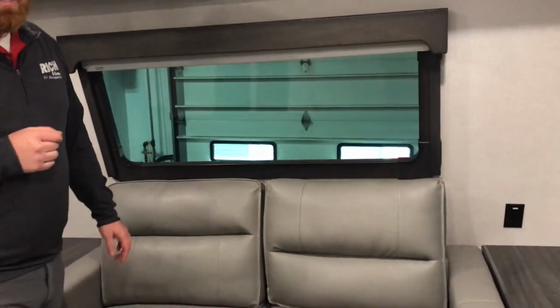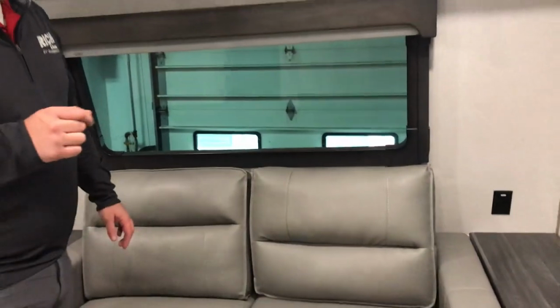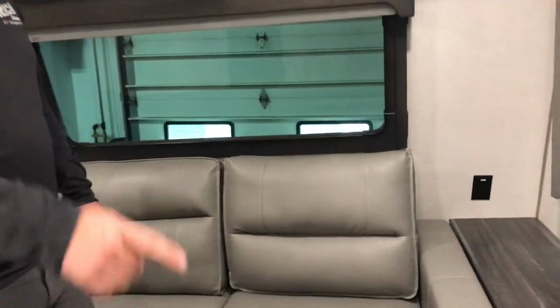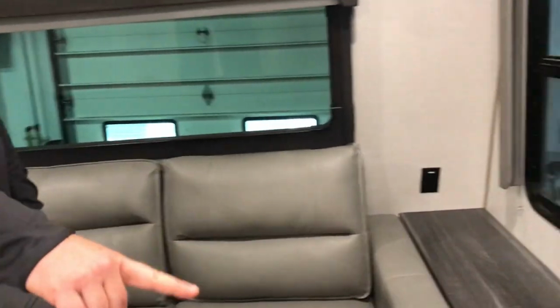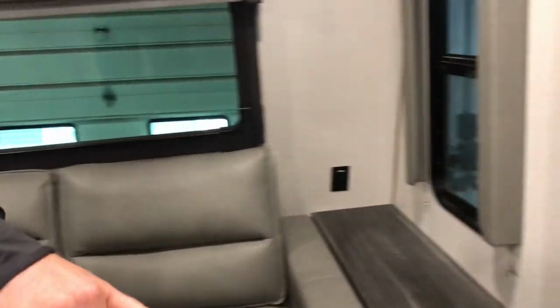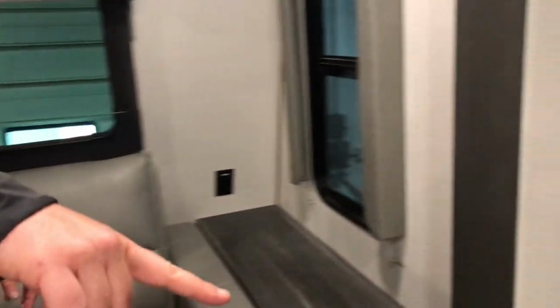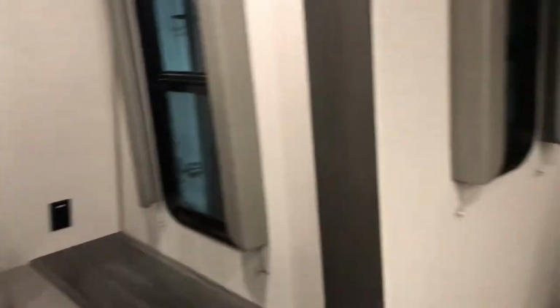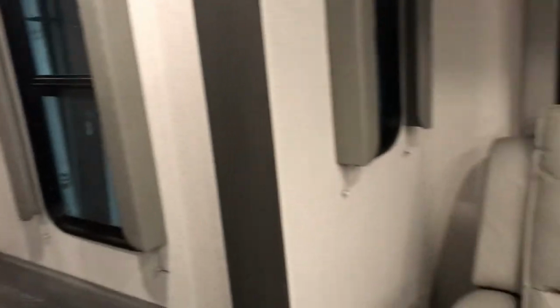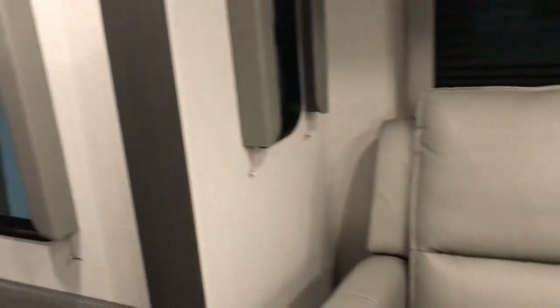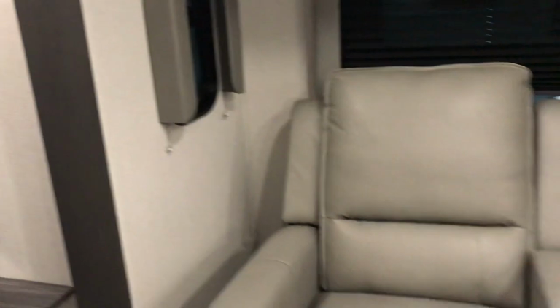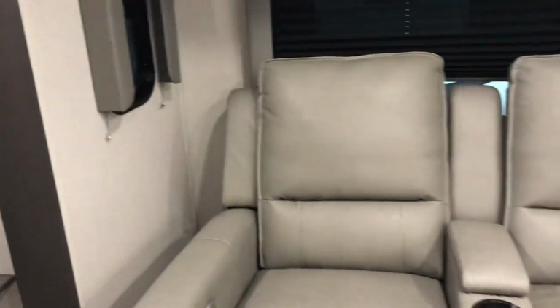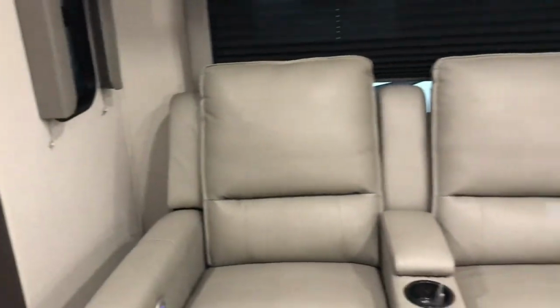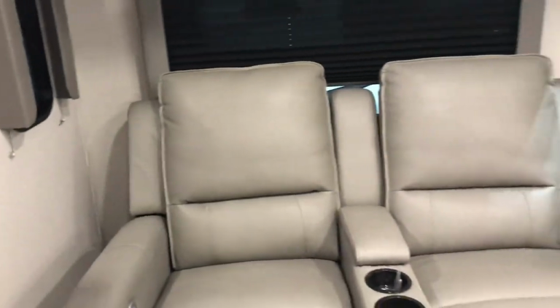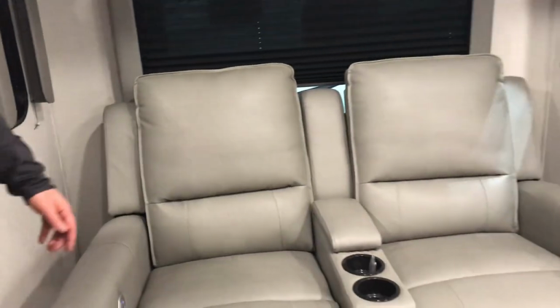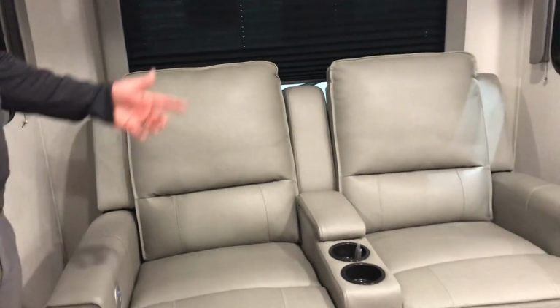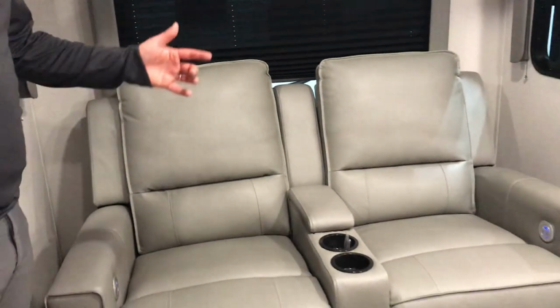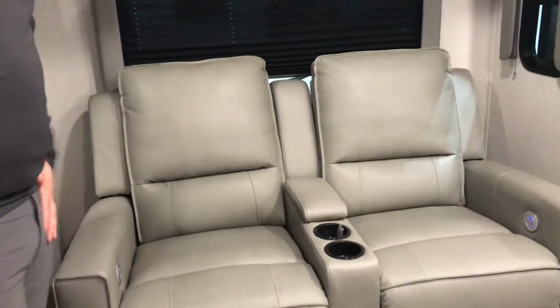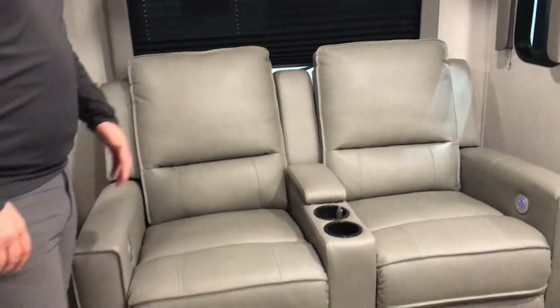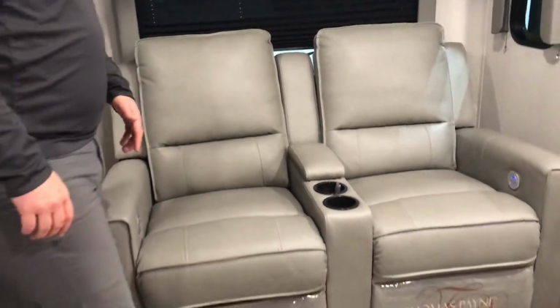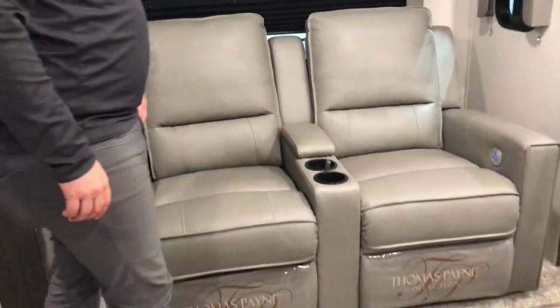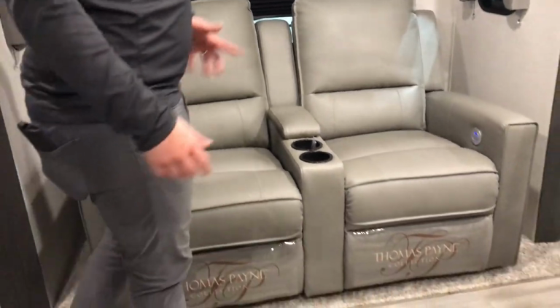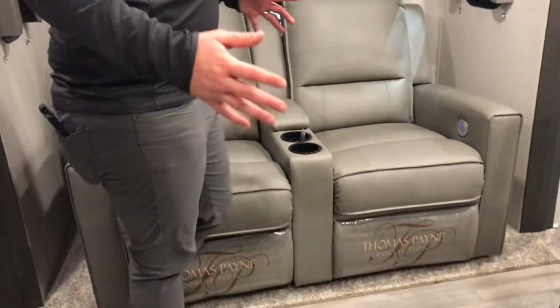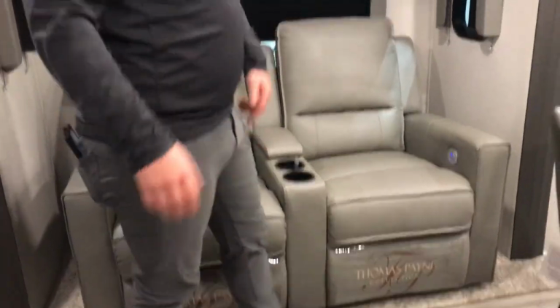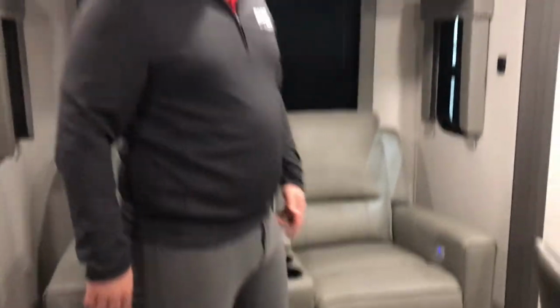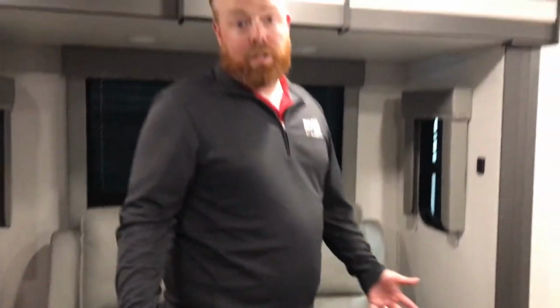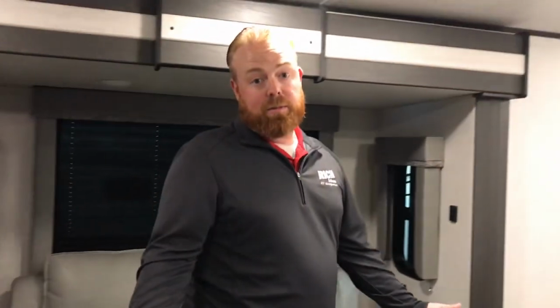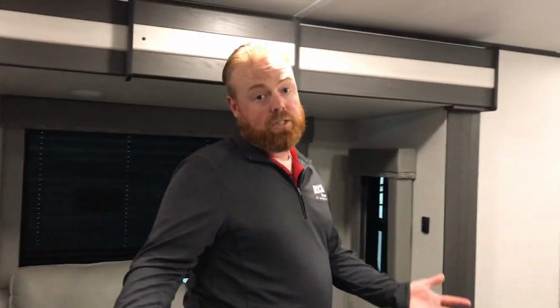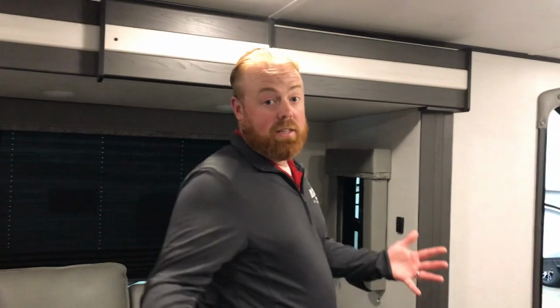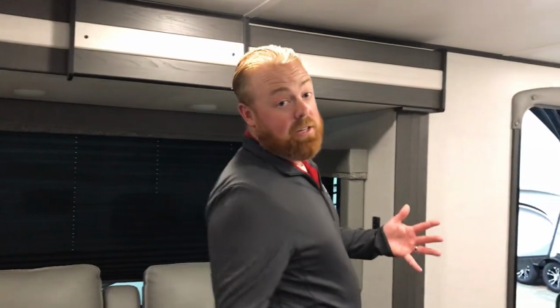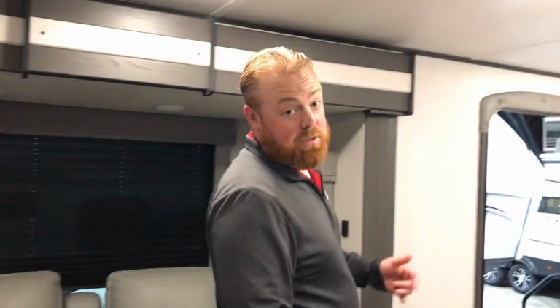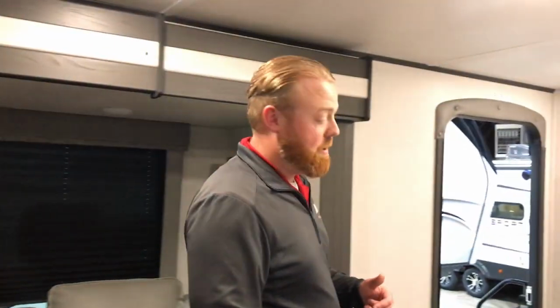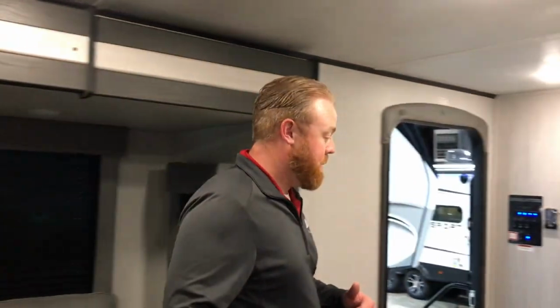And then just to your right on this slide, you have your power recliner. Those are gonna do your lights and massage — because you gotta have massaging theater seats when you go camping.